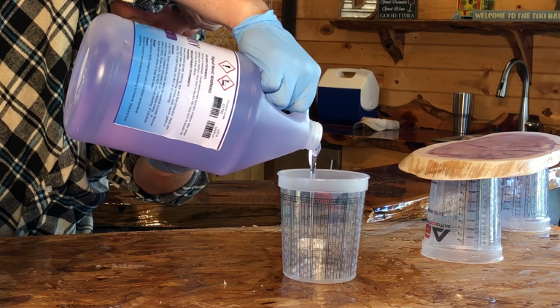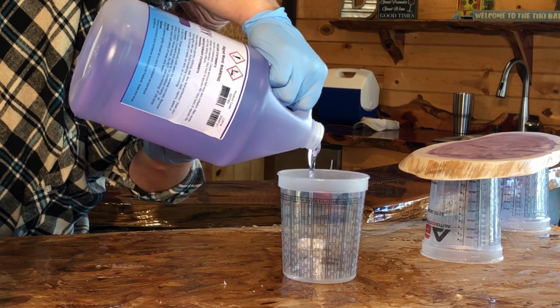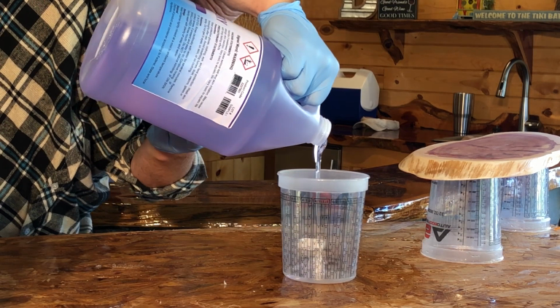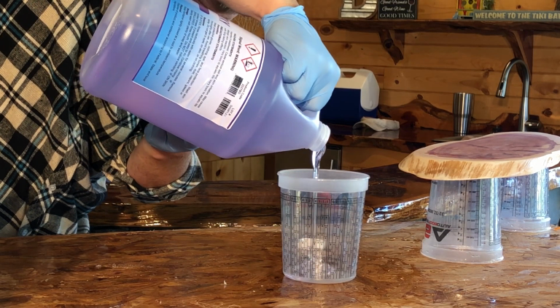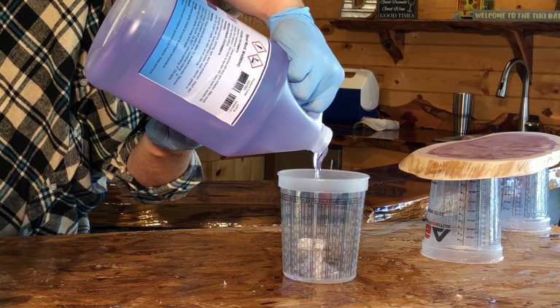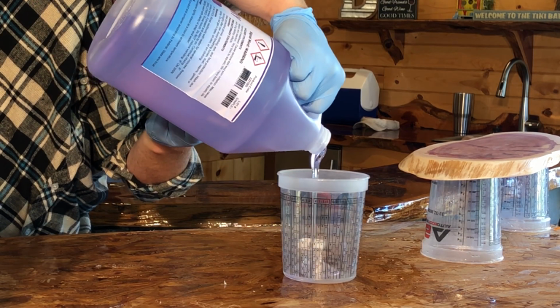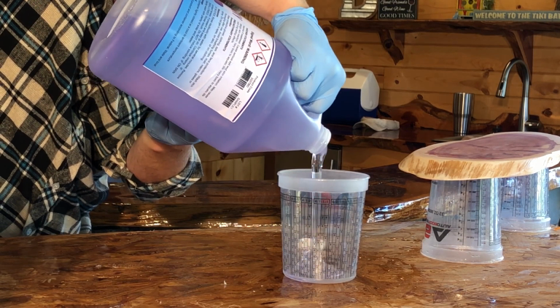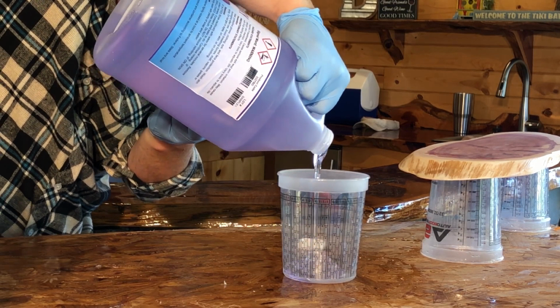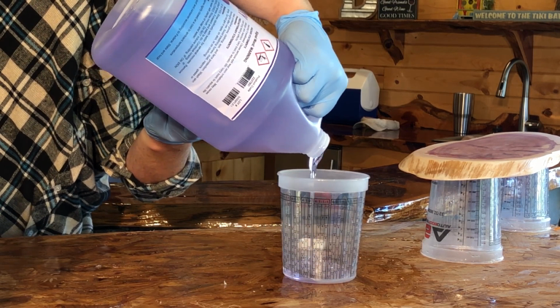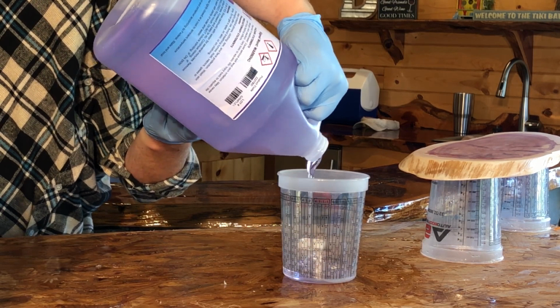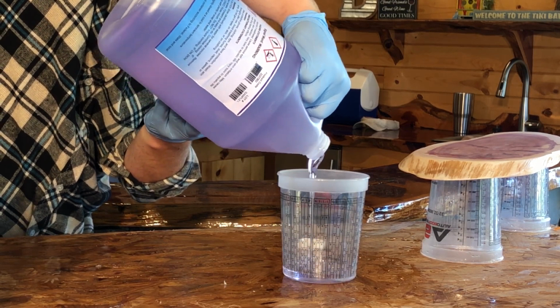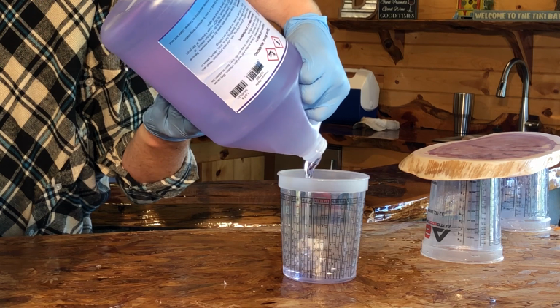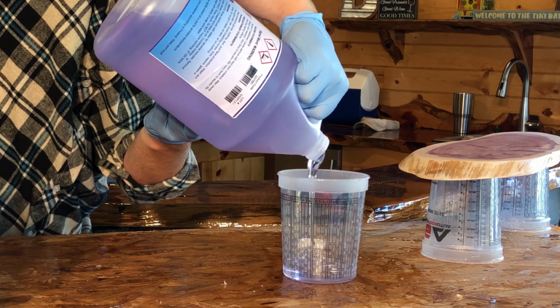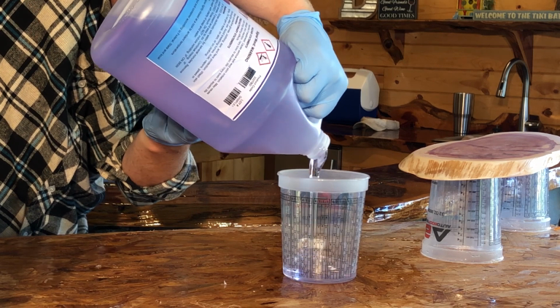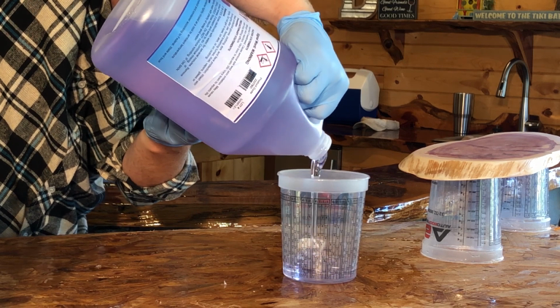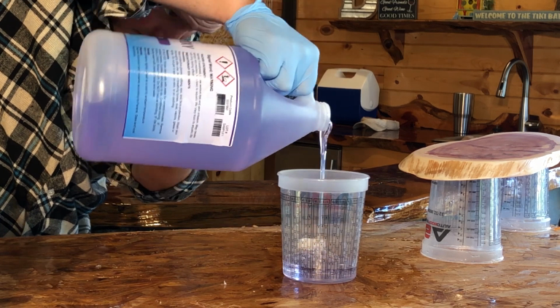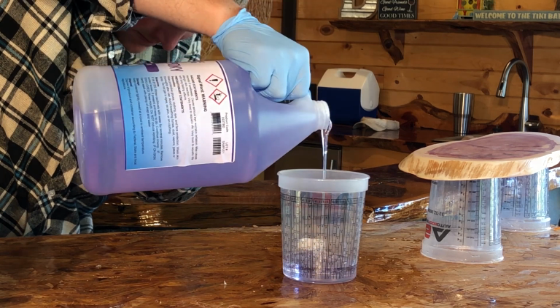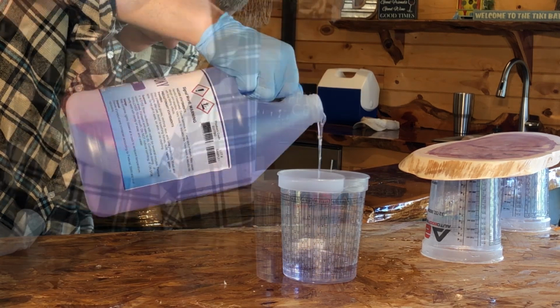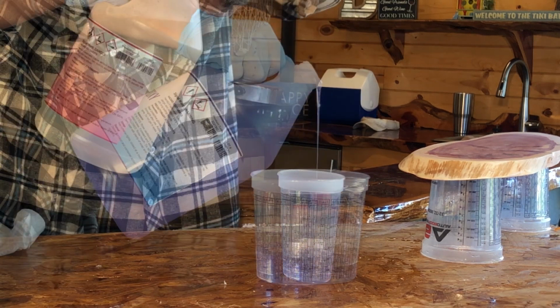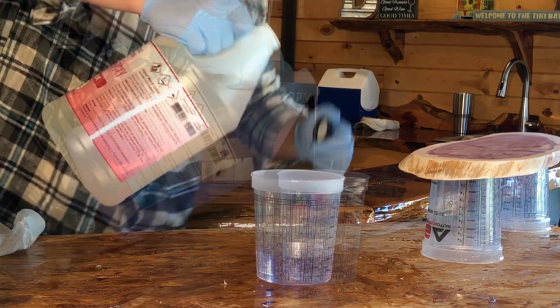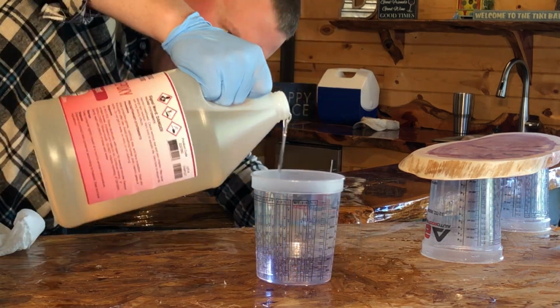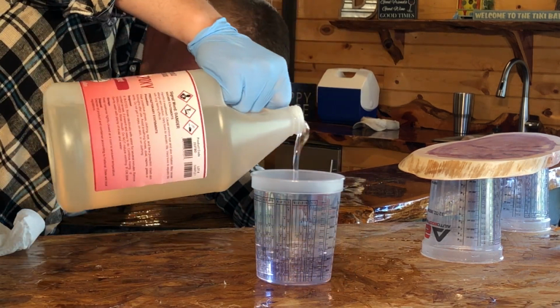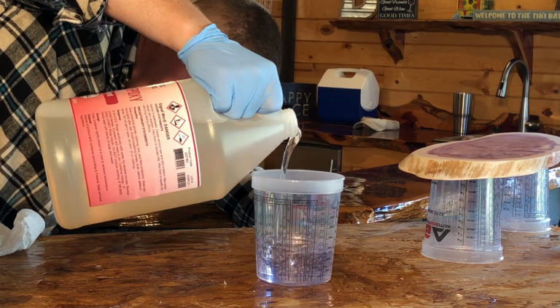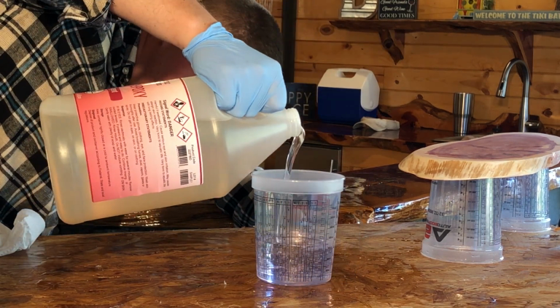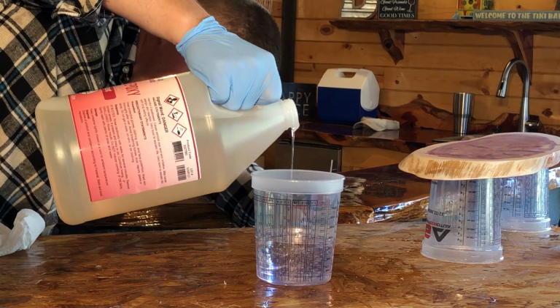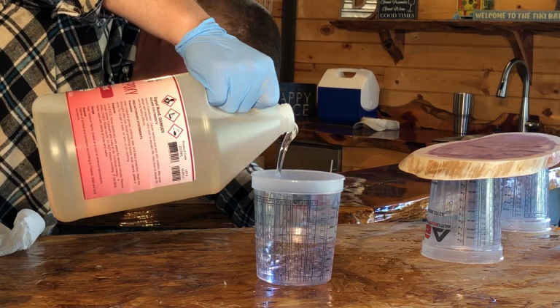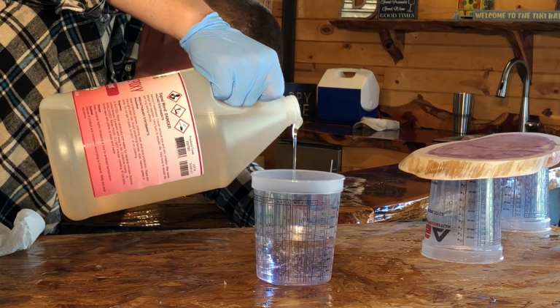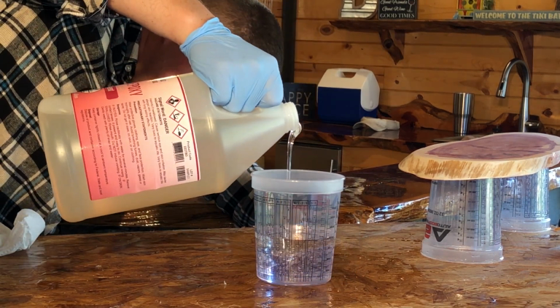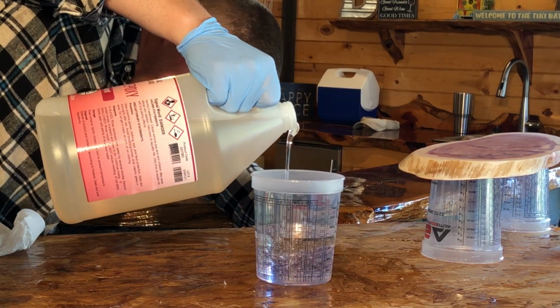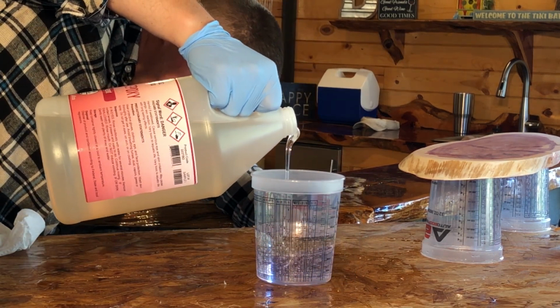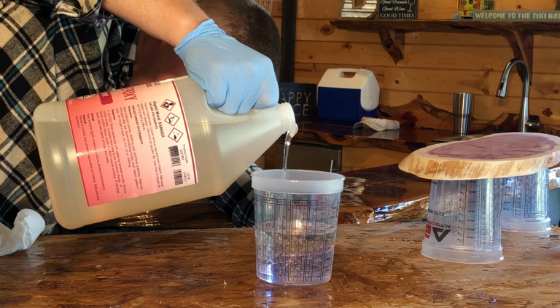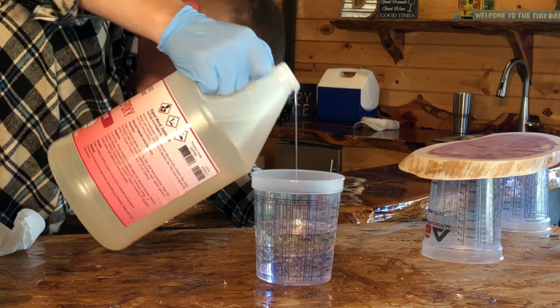Using graduated mixing containers, mix equal parts of base resin and curing agent. Do this on a level surface to ensure a one-to-one by volume mix.